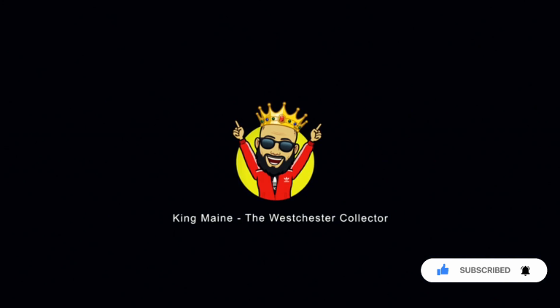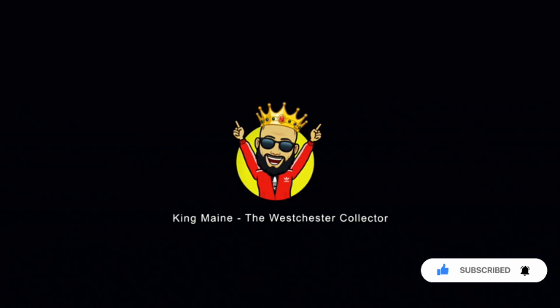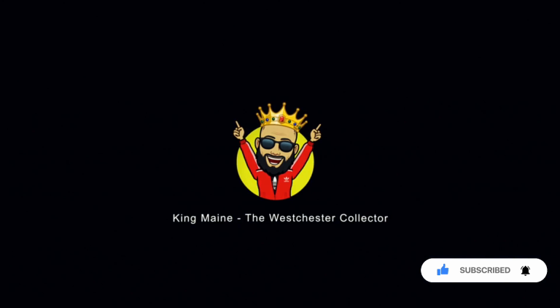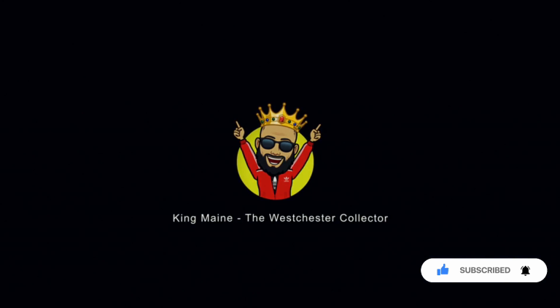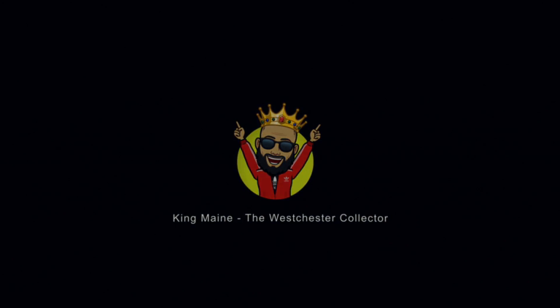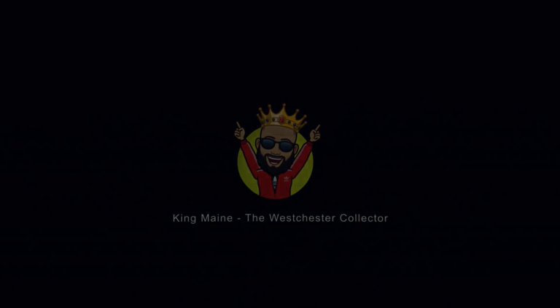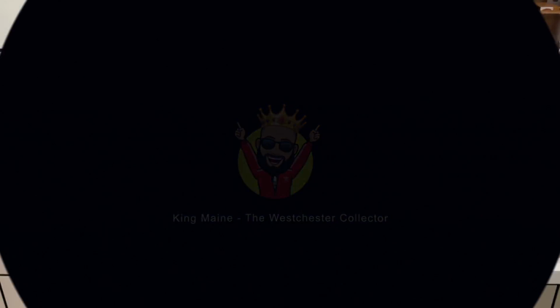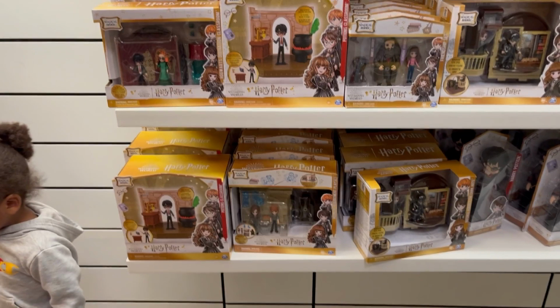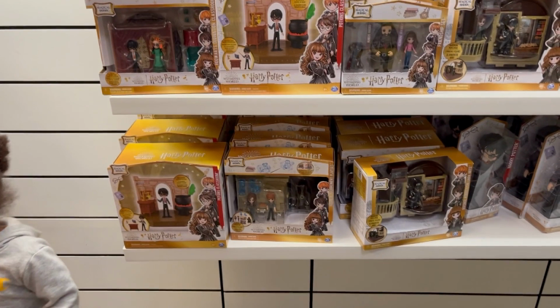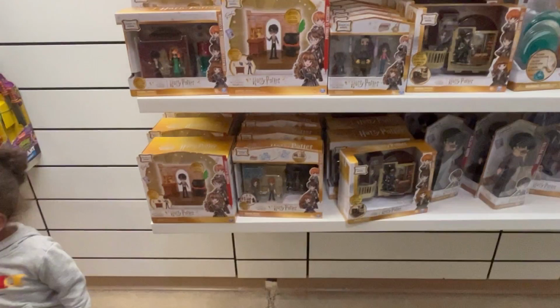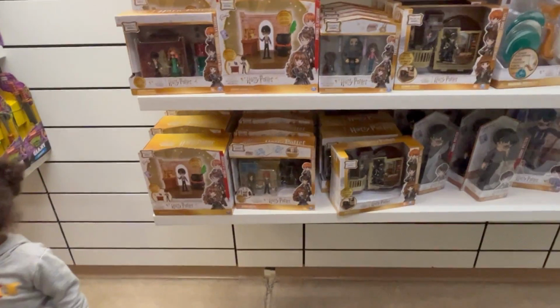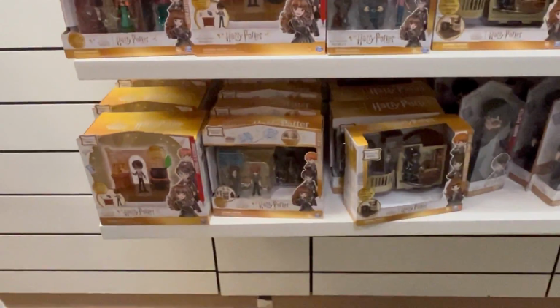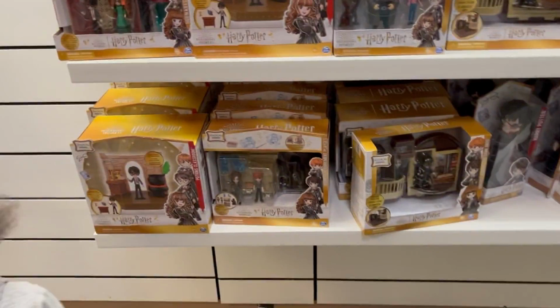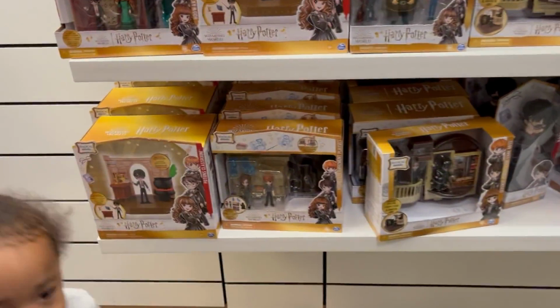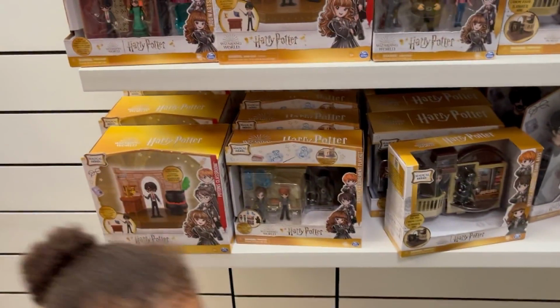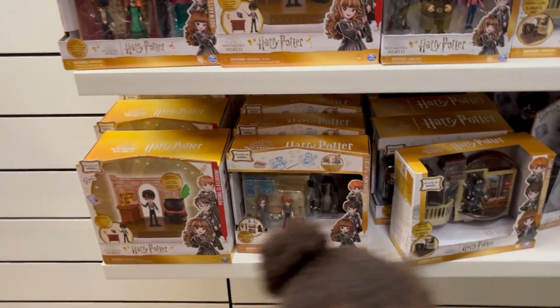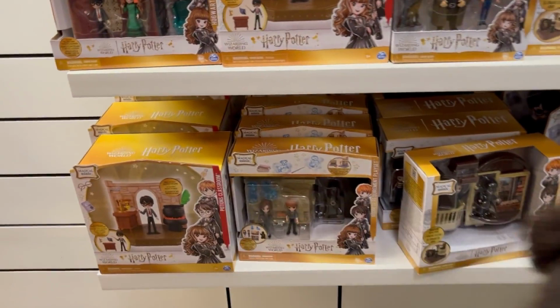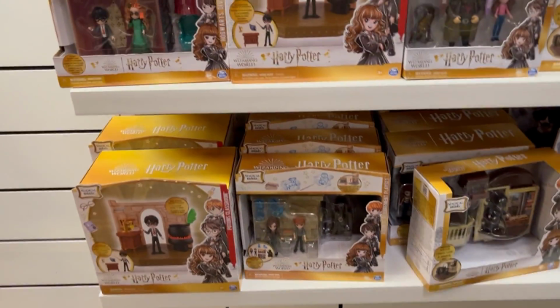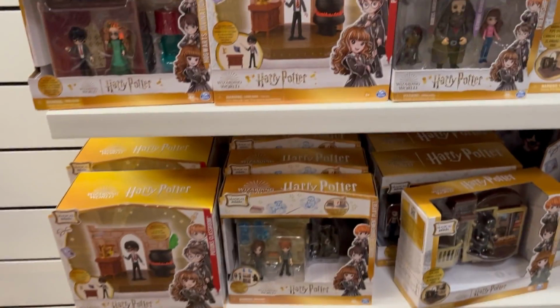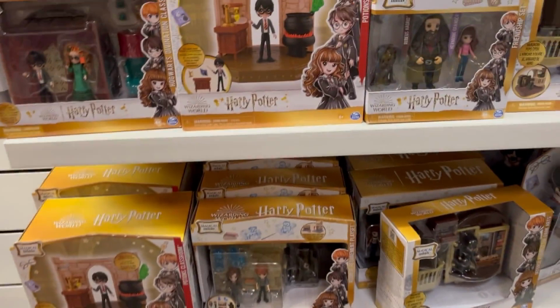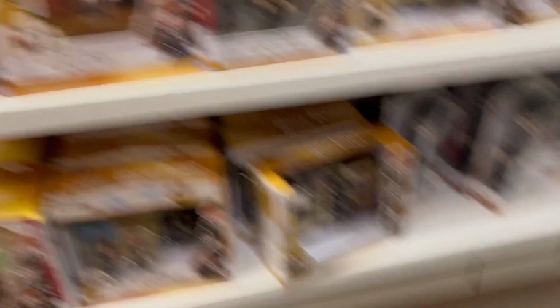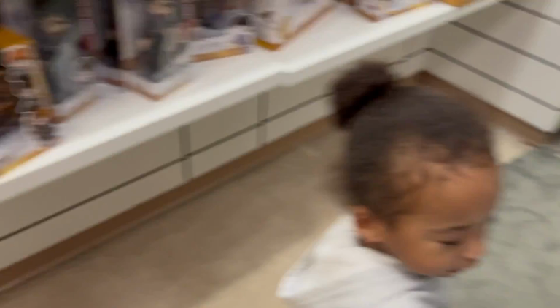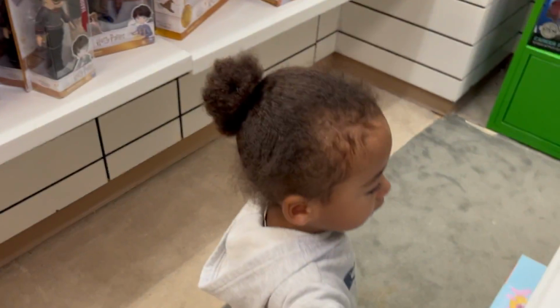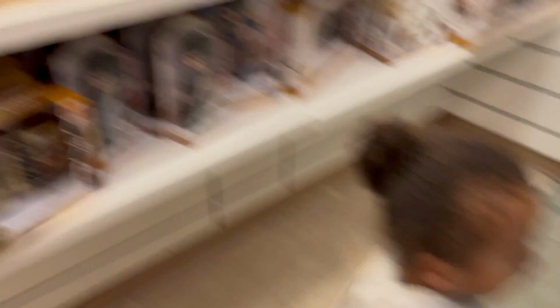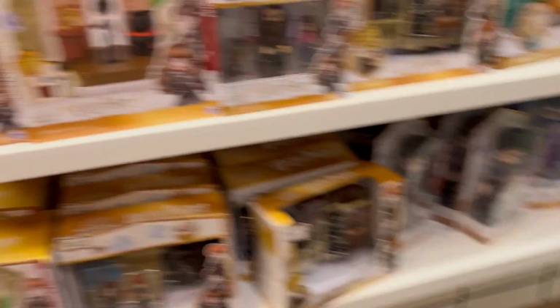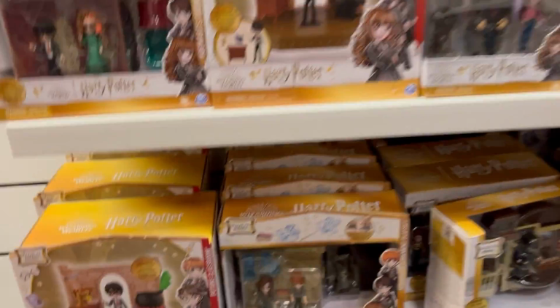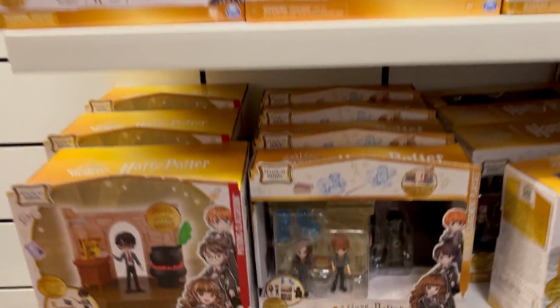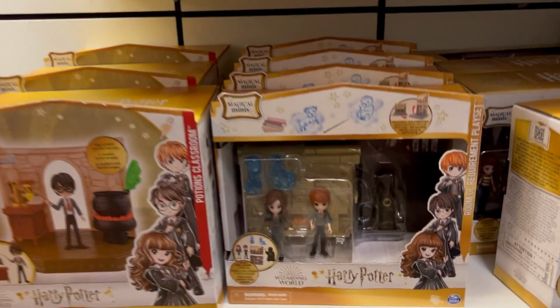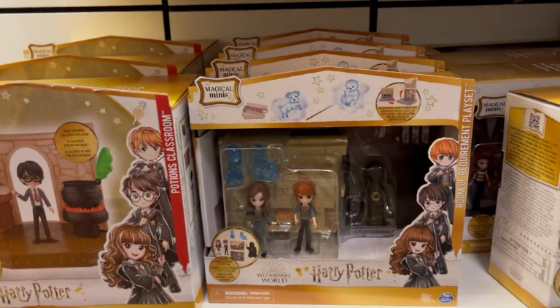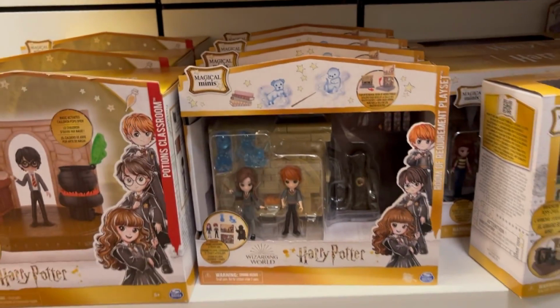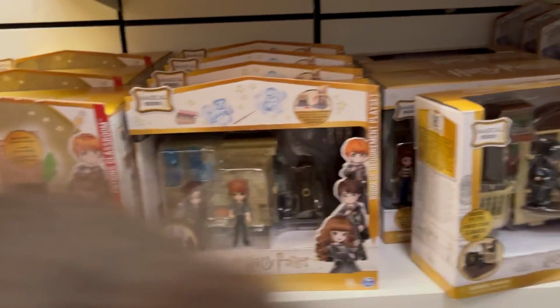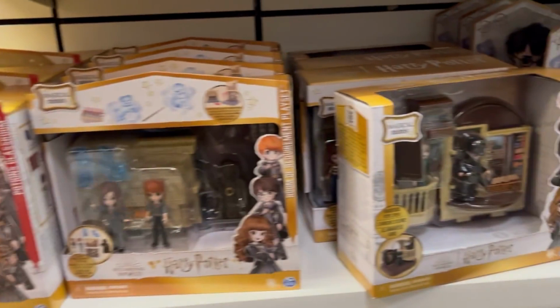Hey, they're at Macy's. They've got the Toys R Us here, here with my little guy. Let's do a little quick toy hunt.